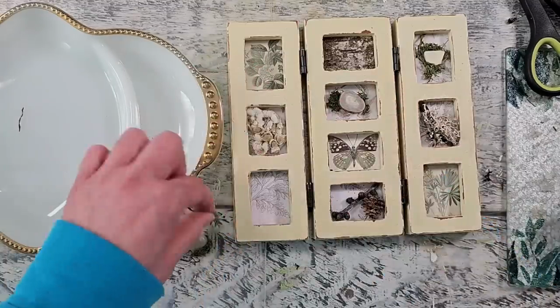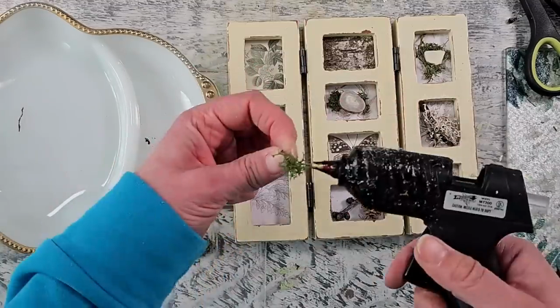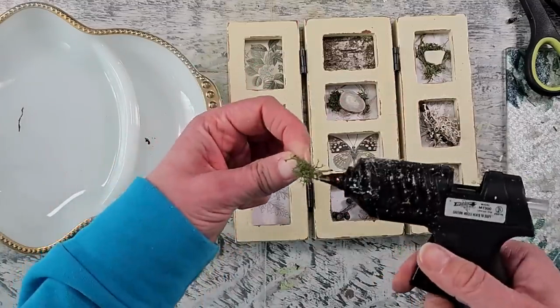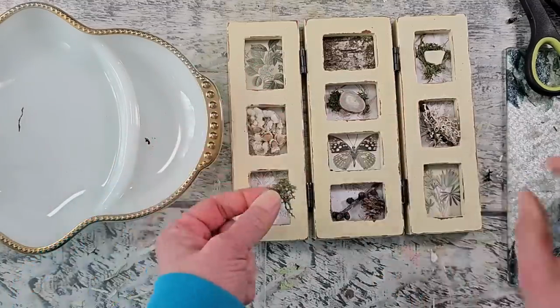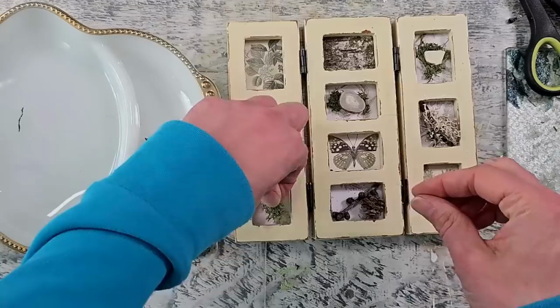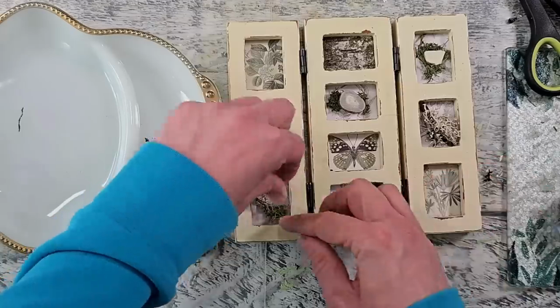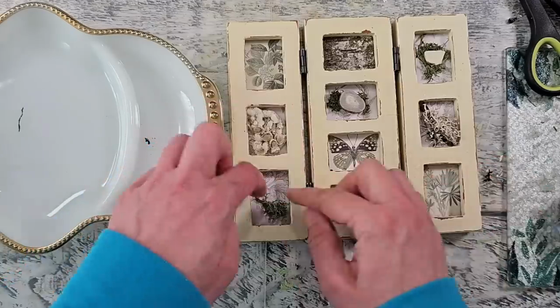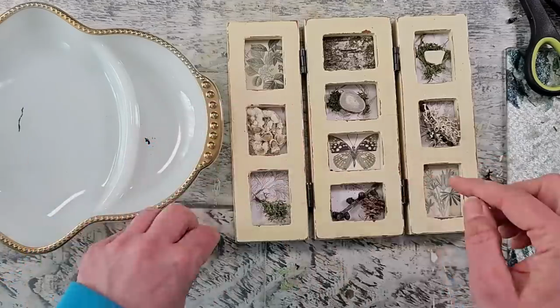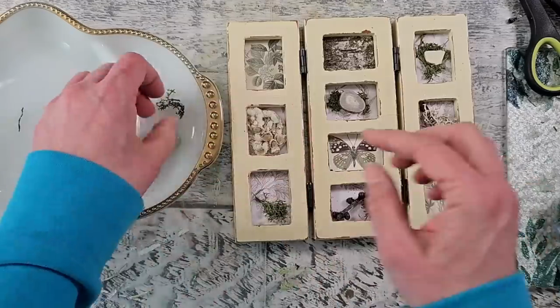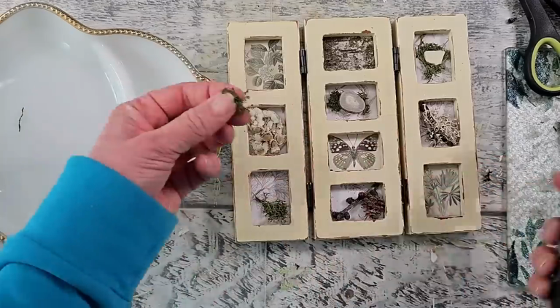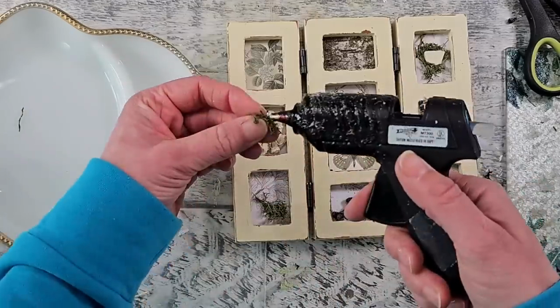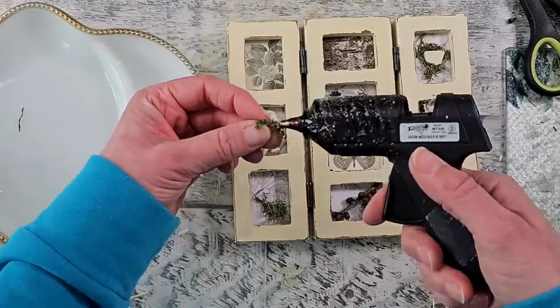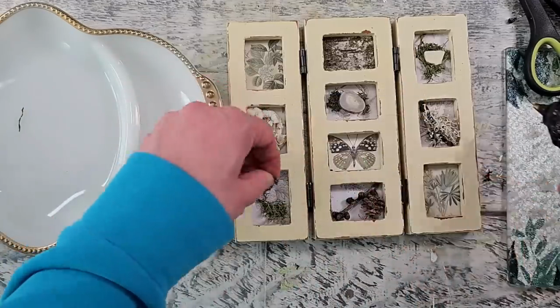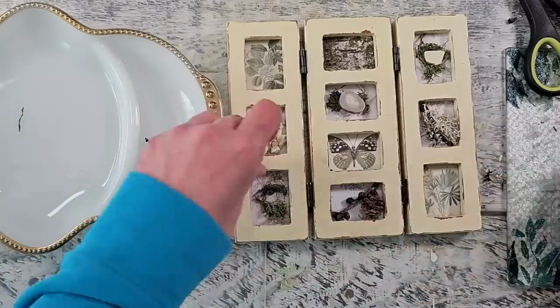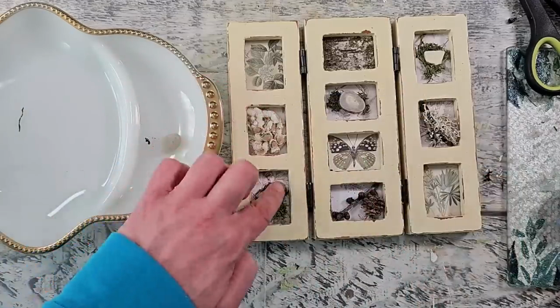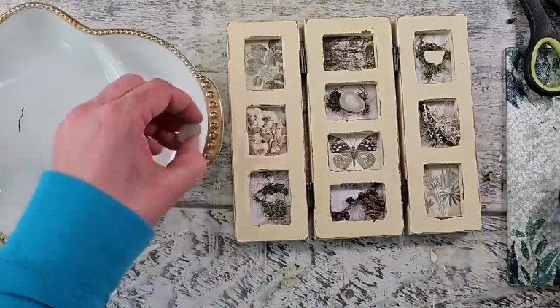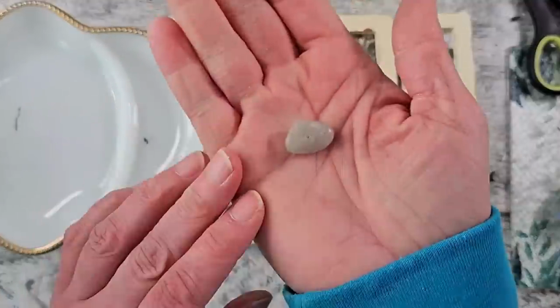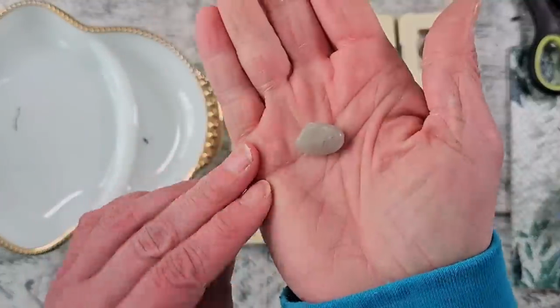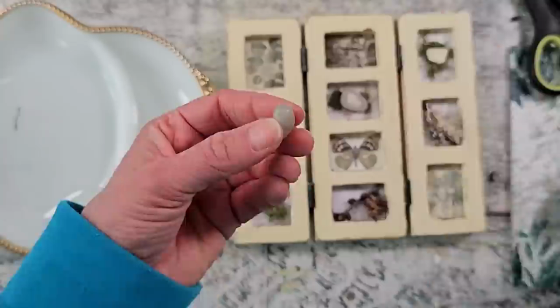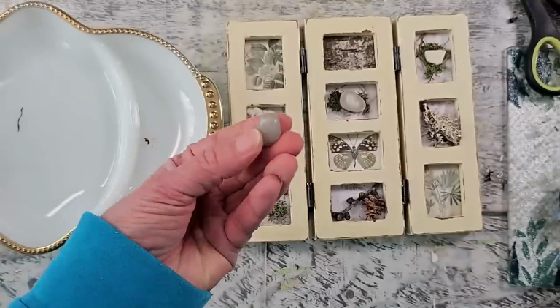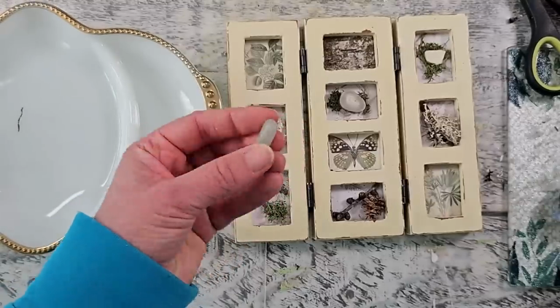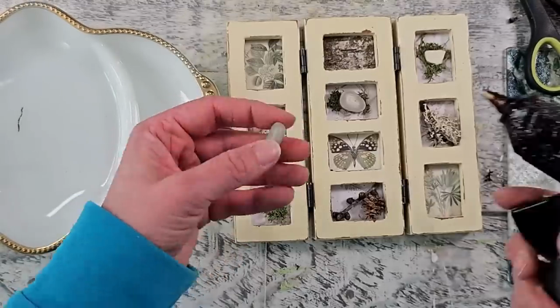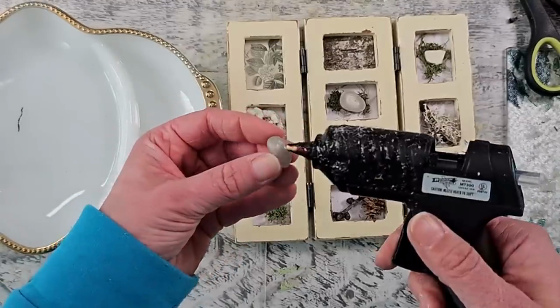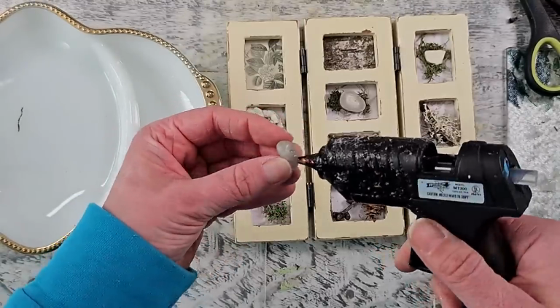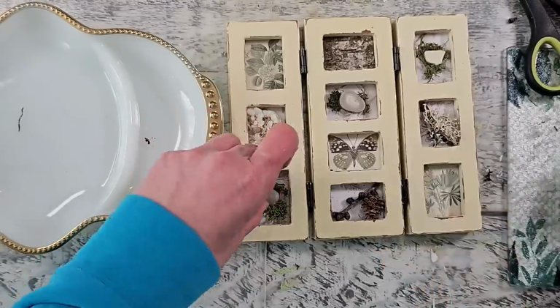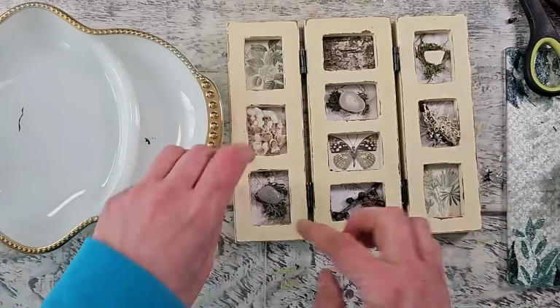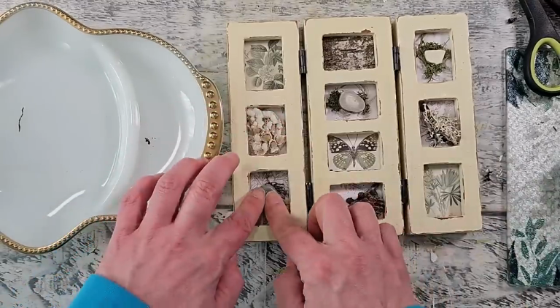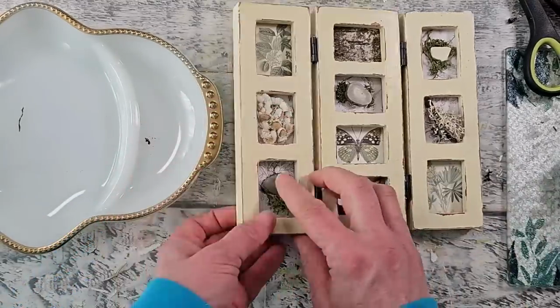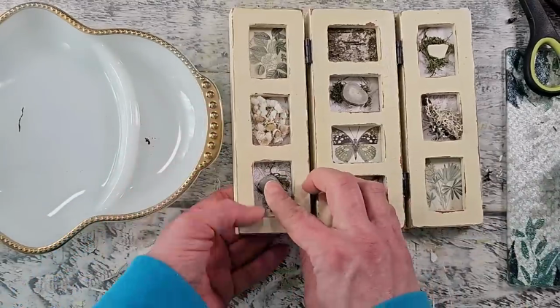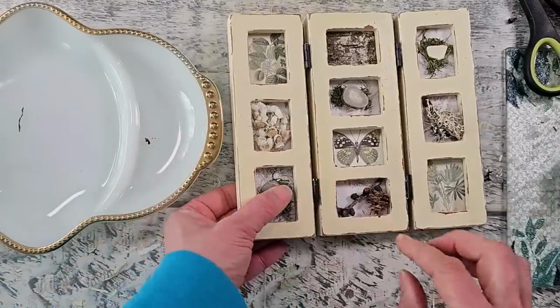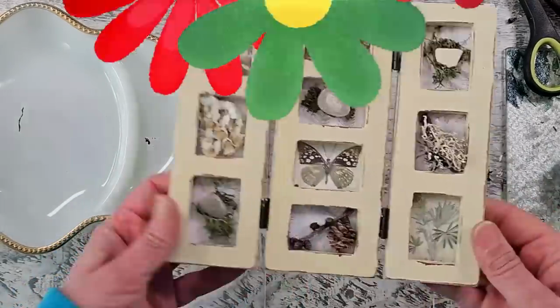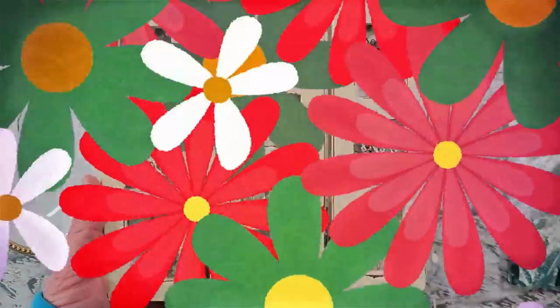Now I'm adding just a bit more moss, and I'm adding this beautiful polished rock that I had in my stash — I thought it would be a really fun piece to add. And I think it looks amazing. This is my absolute favorite of the day.